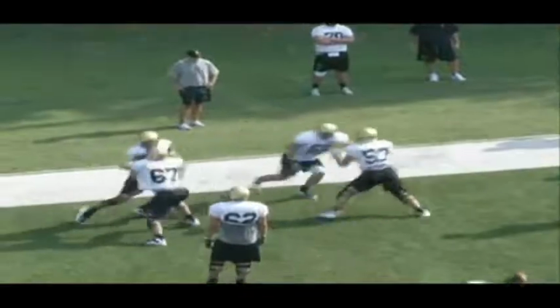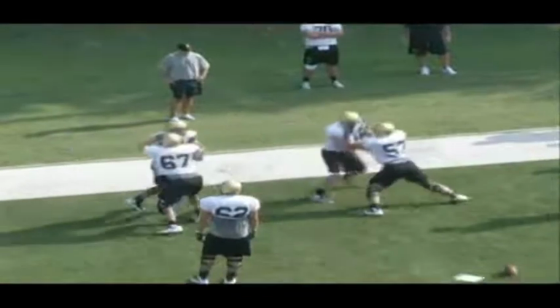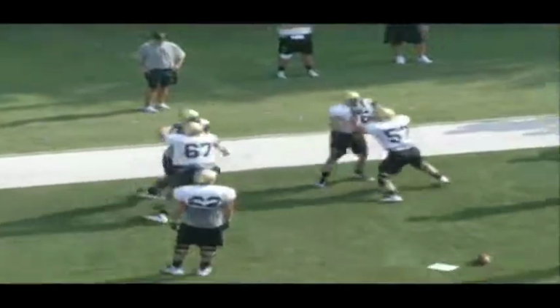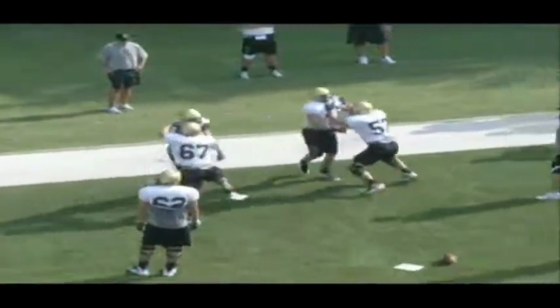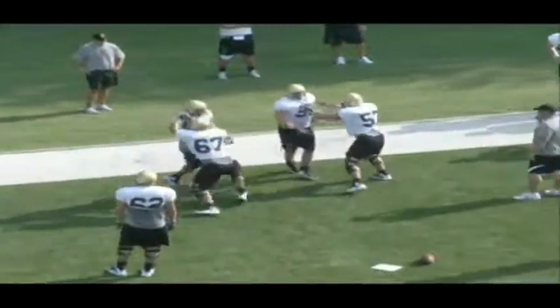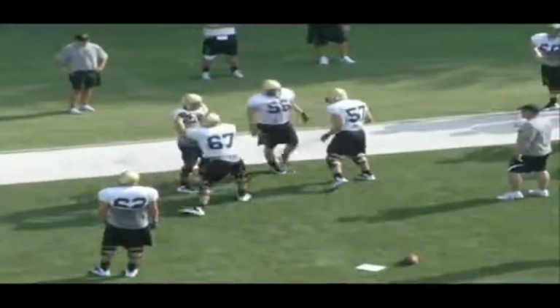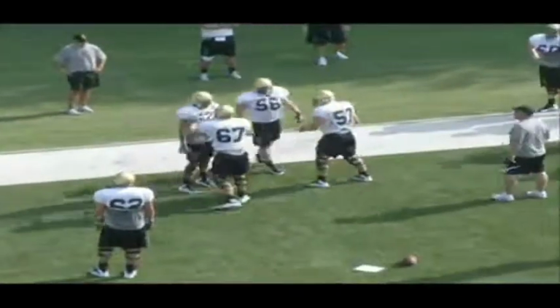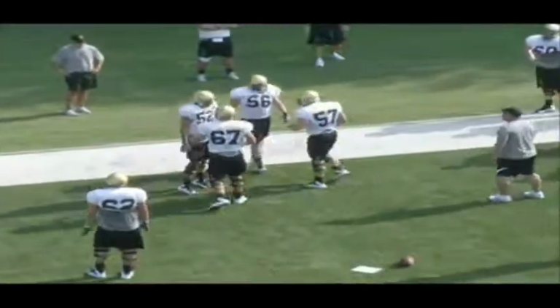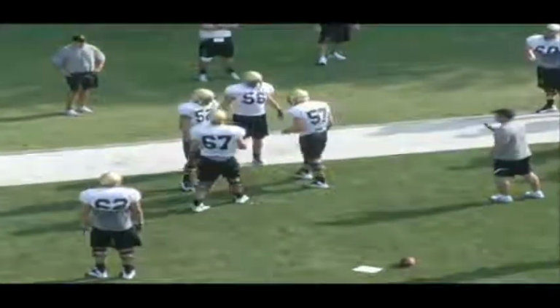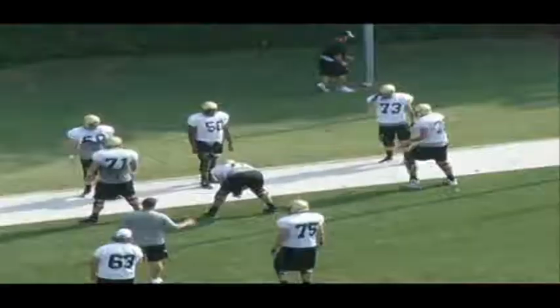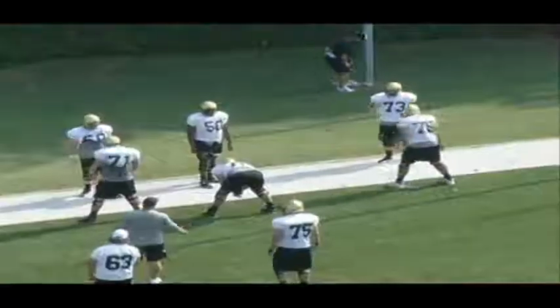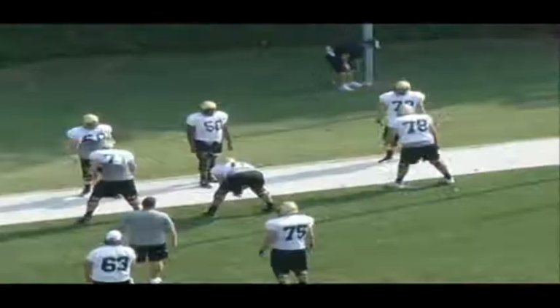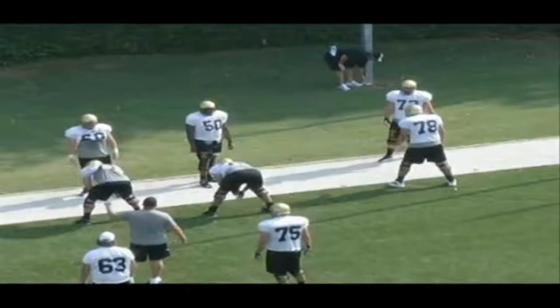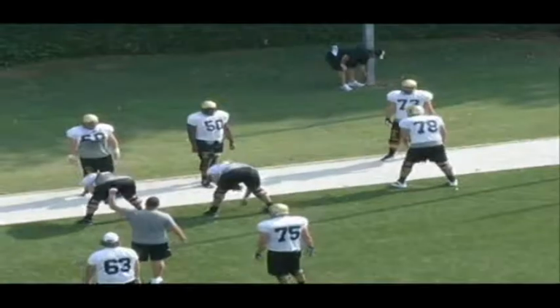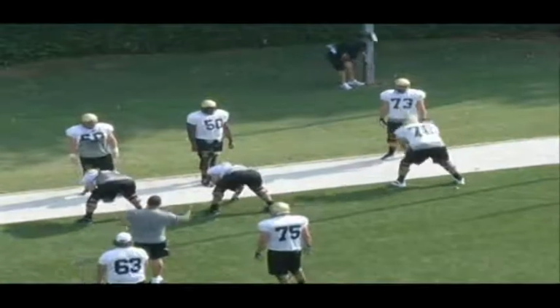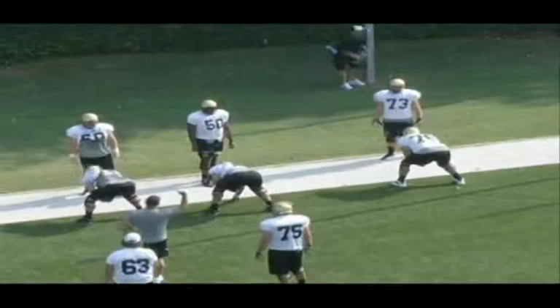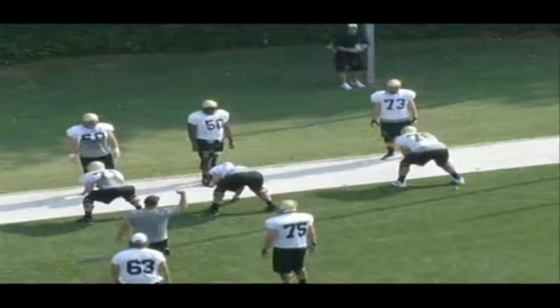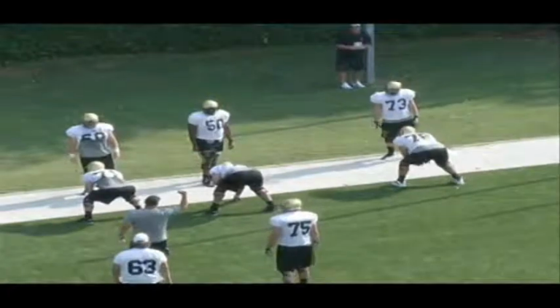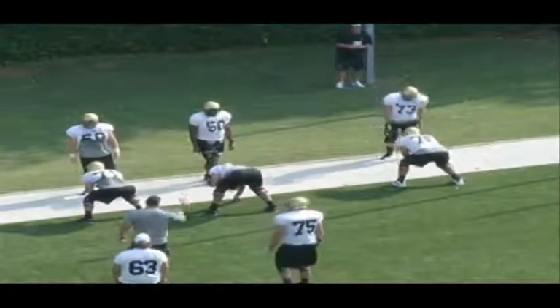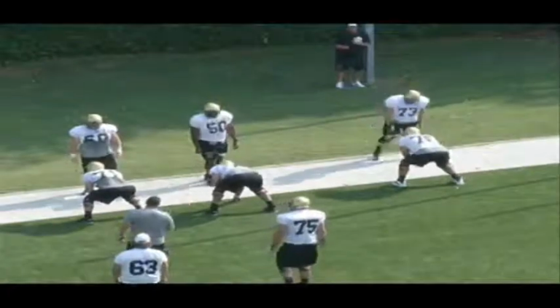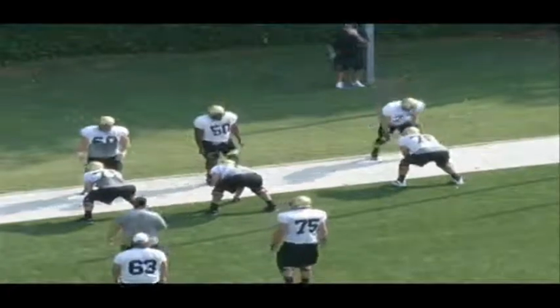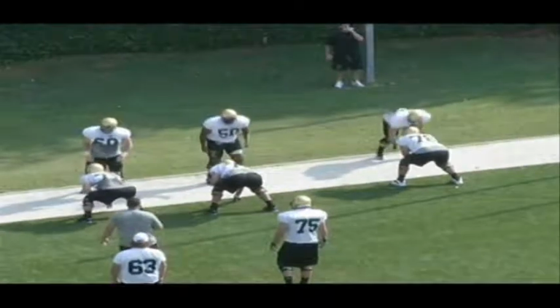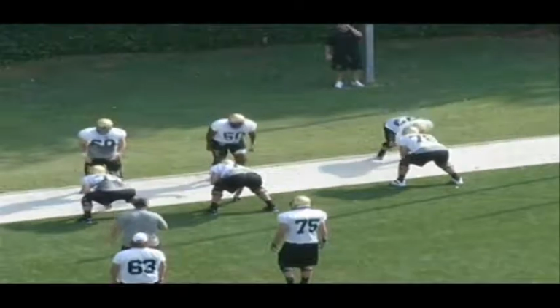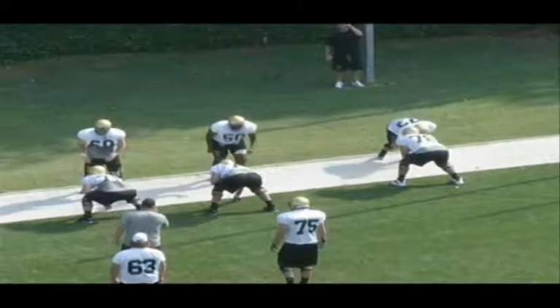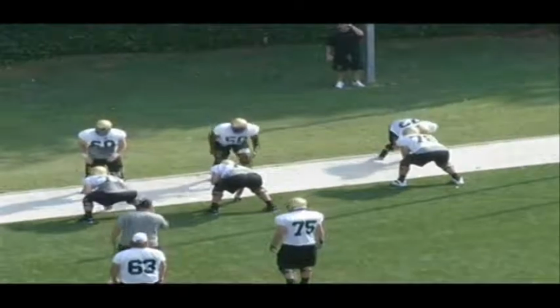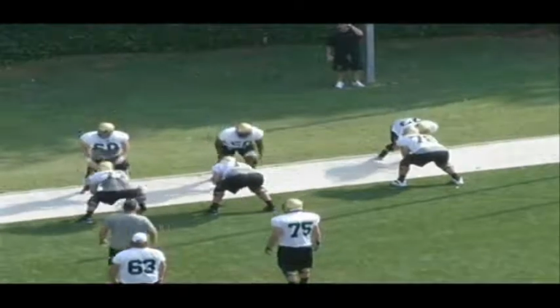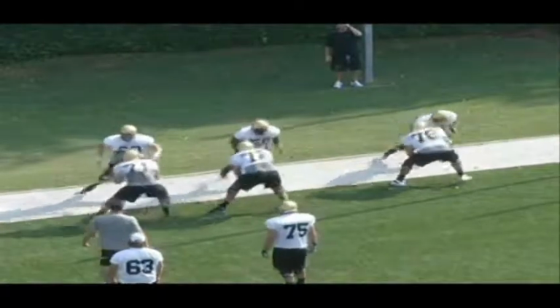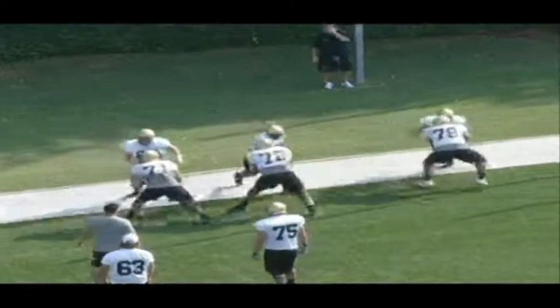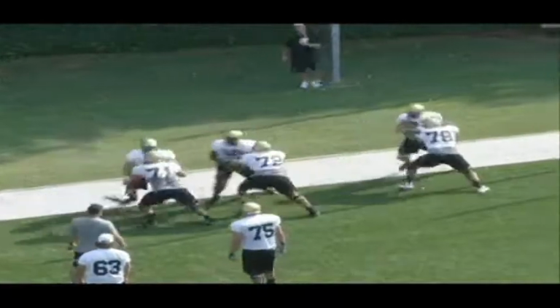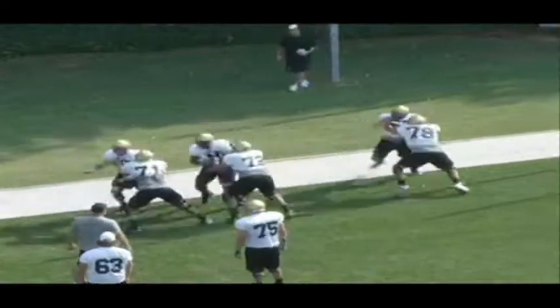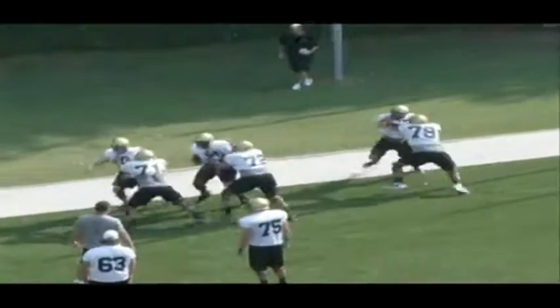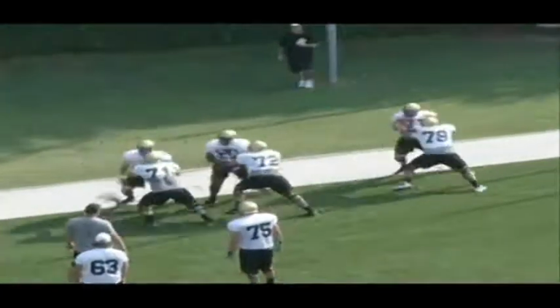So what we really want to focus on here is when they change direction, pounding my inside foot on the ground and flattening them off — trying to level that defender off.